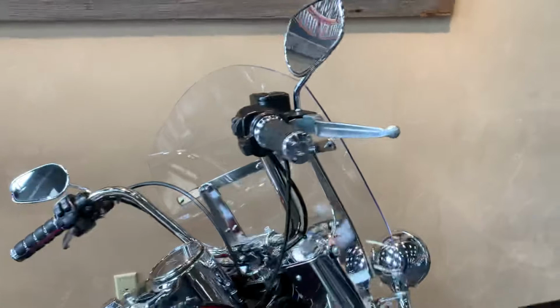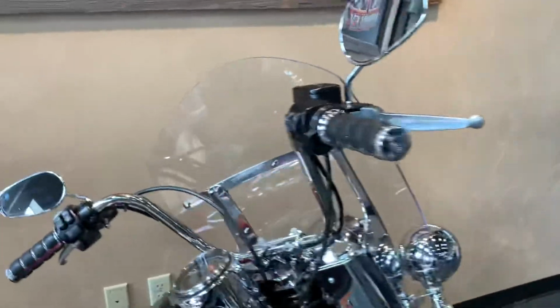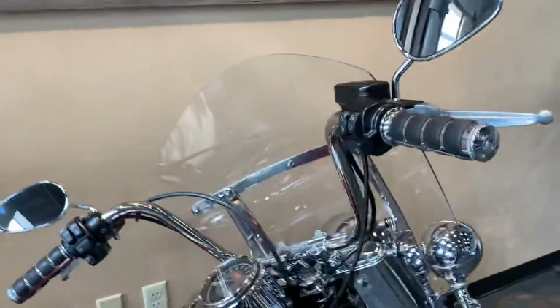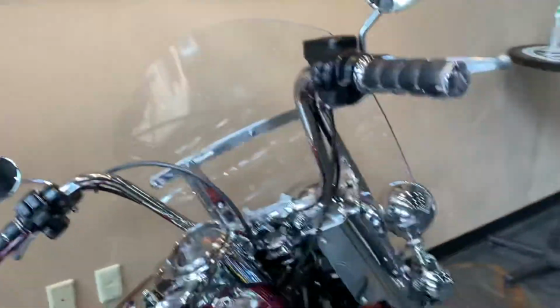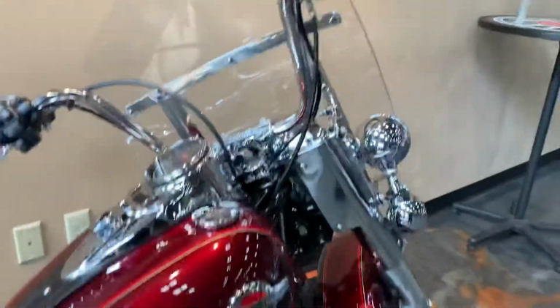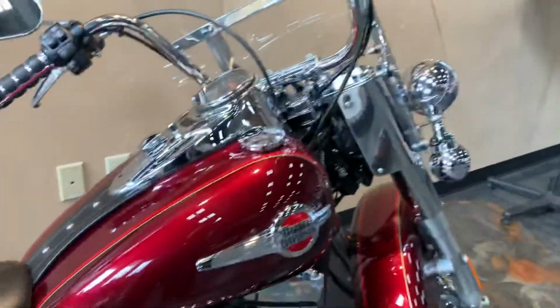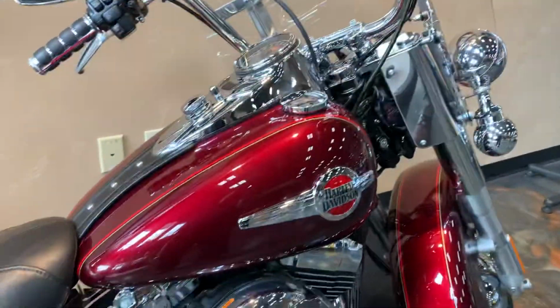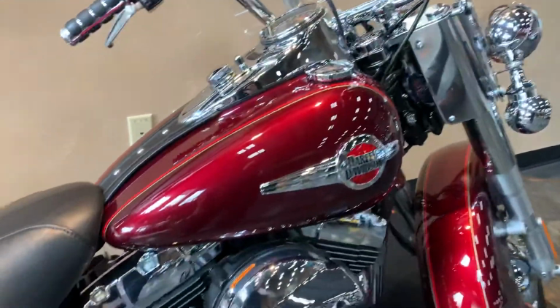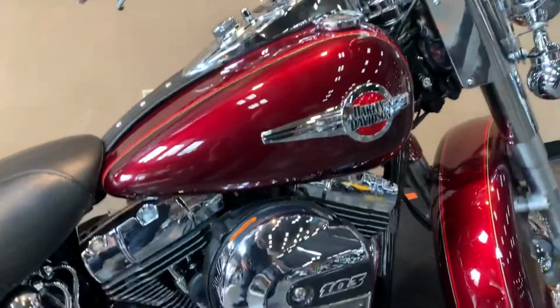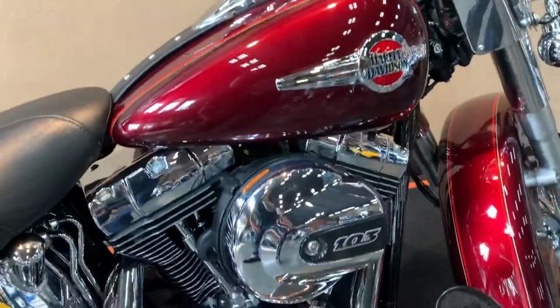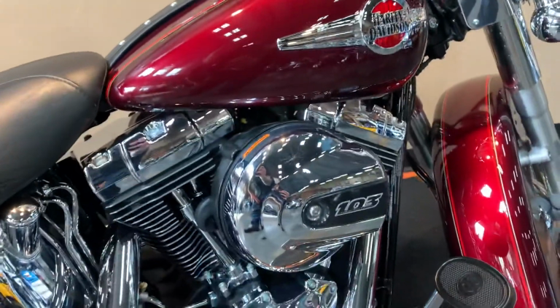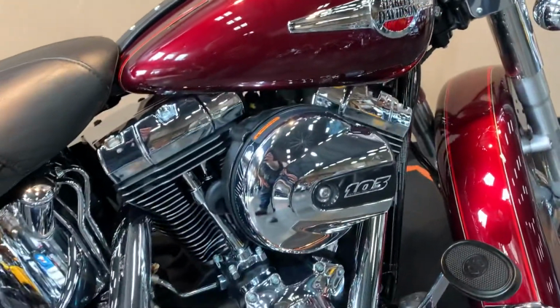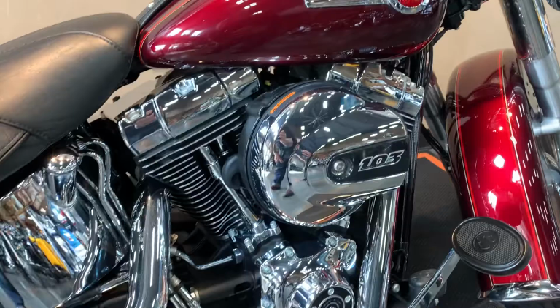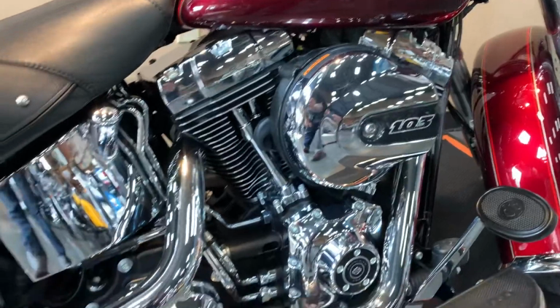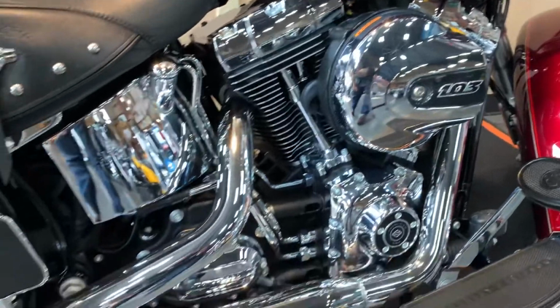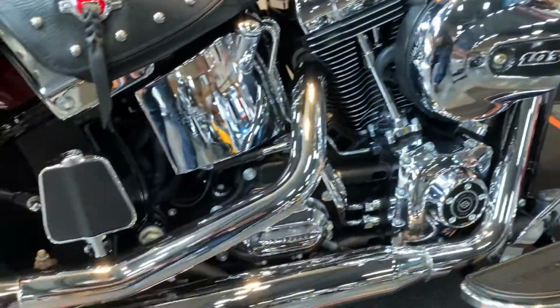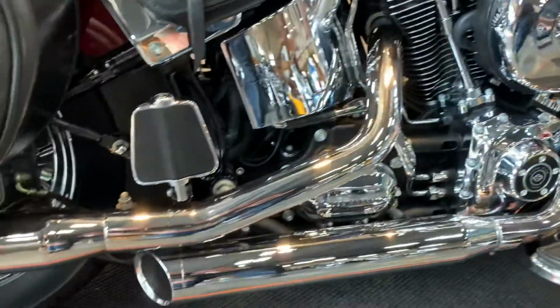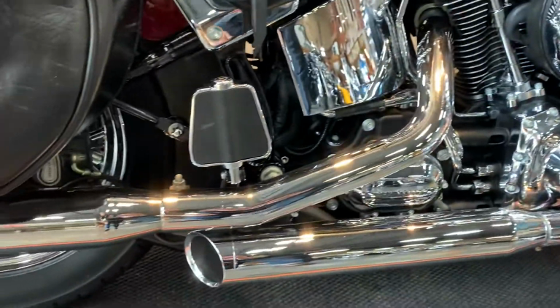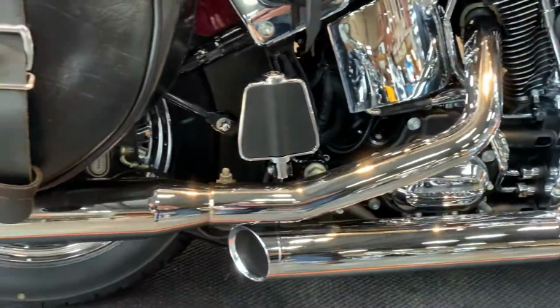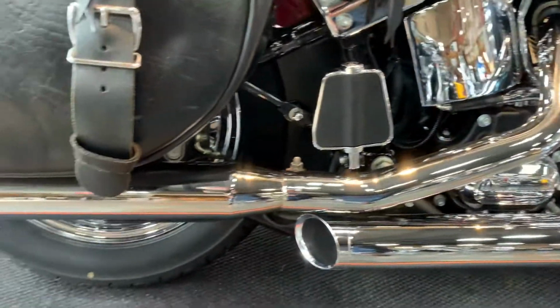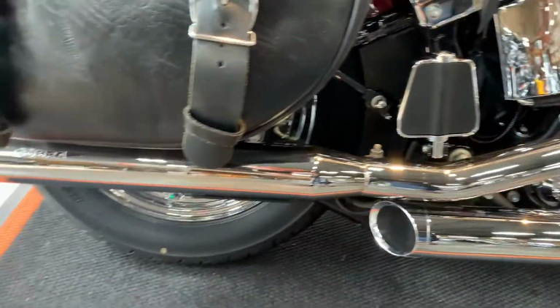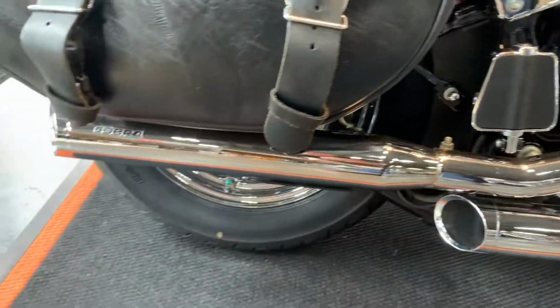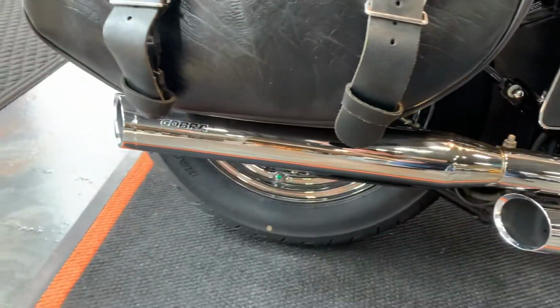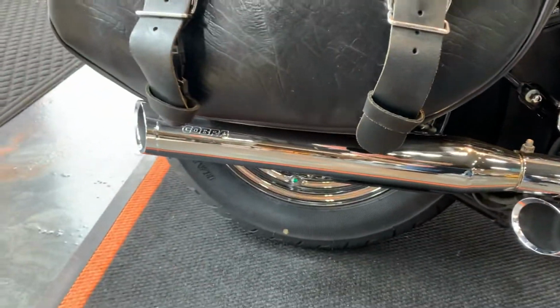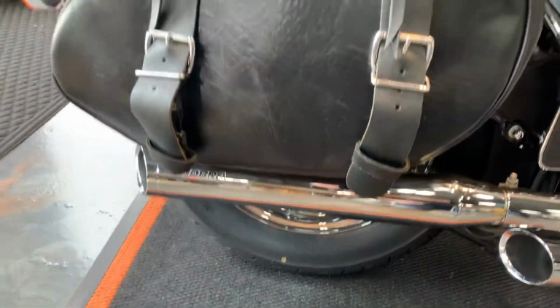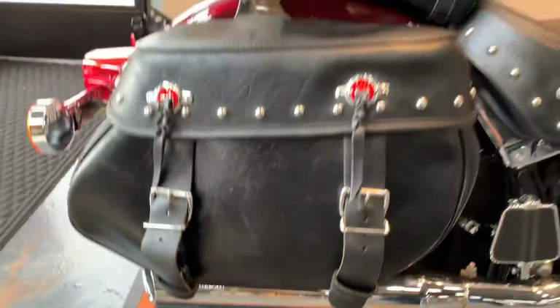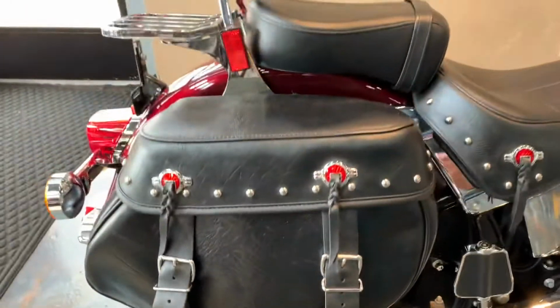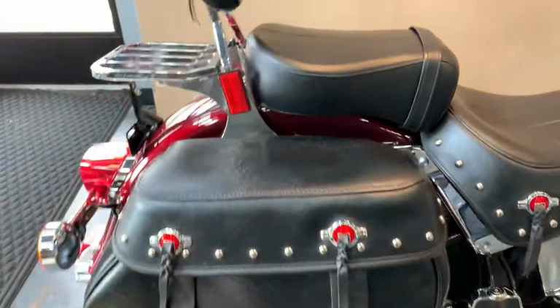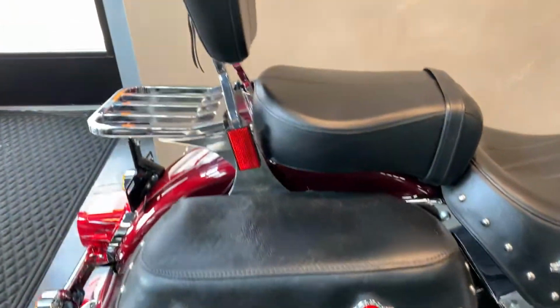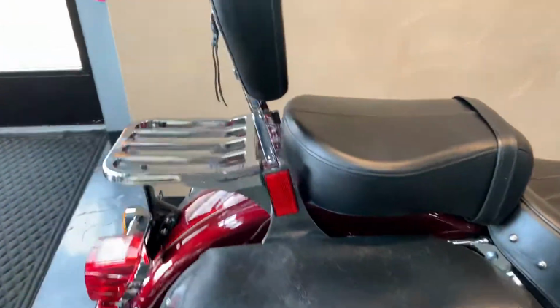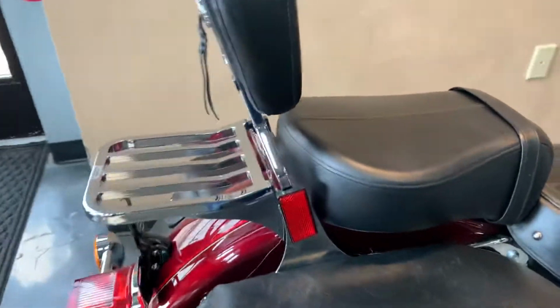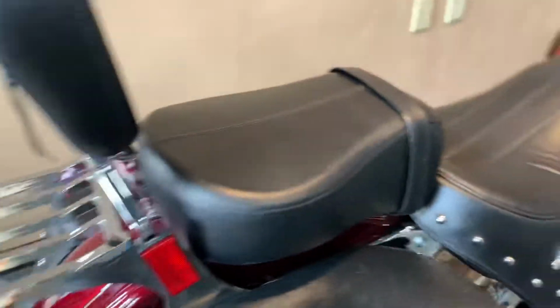This has a set of Kuryakyn ISO grips on it. It comes complete with a 103 cubic inch motor — it is the high output version. It does have little mini boards for the passenger, a set of Cobra slip-ons, and a luggage rack.